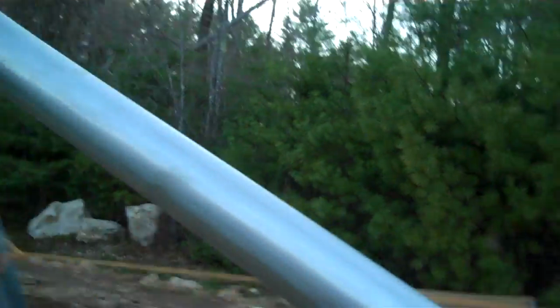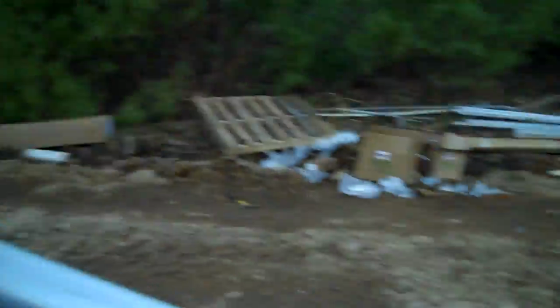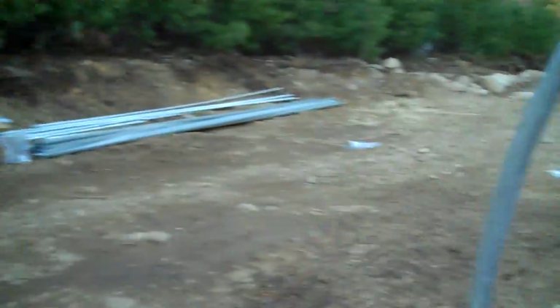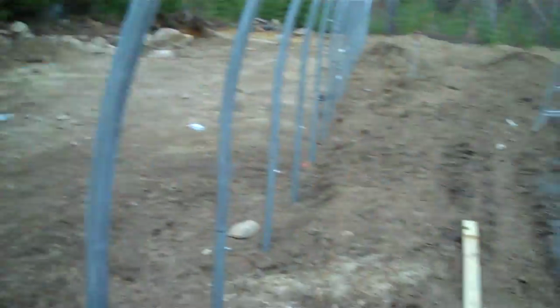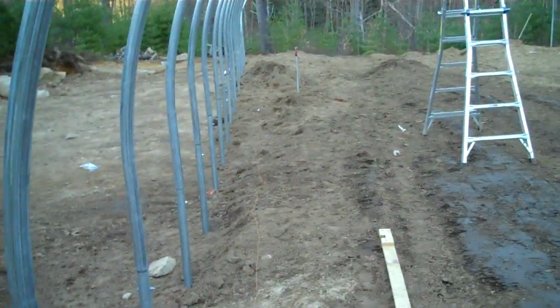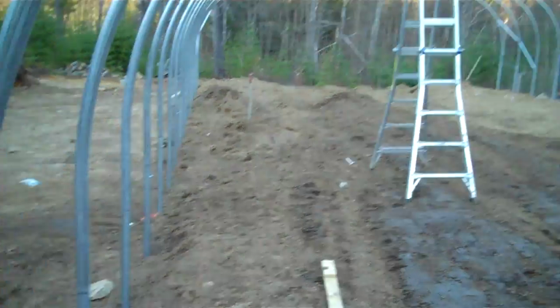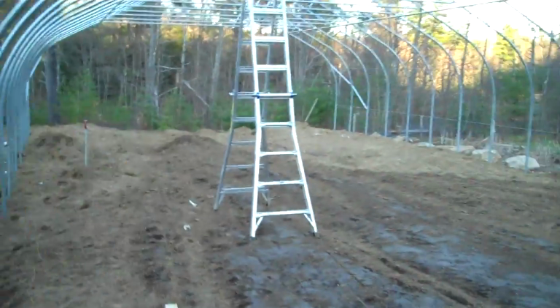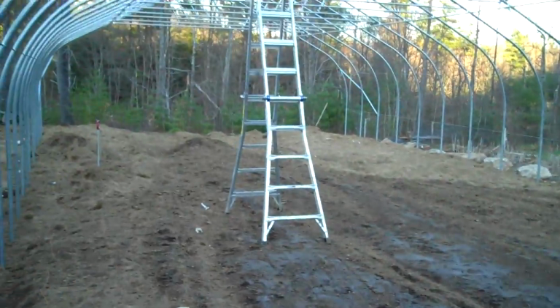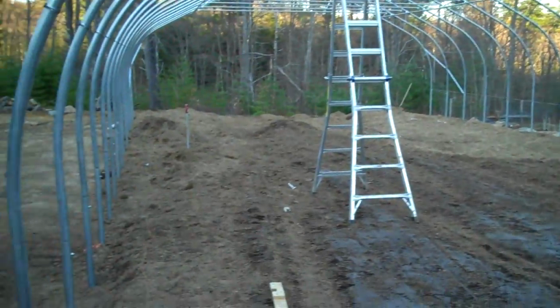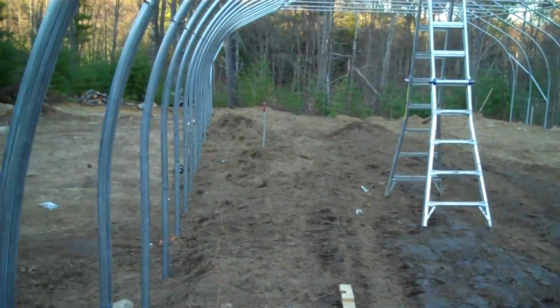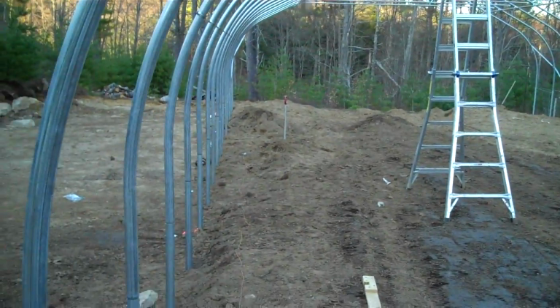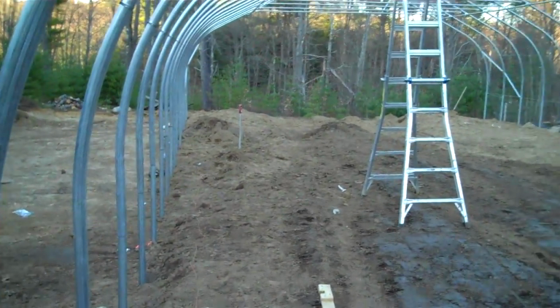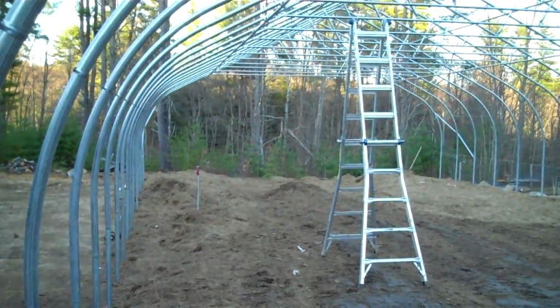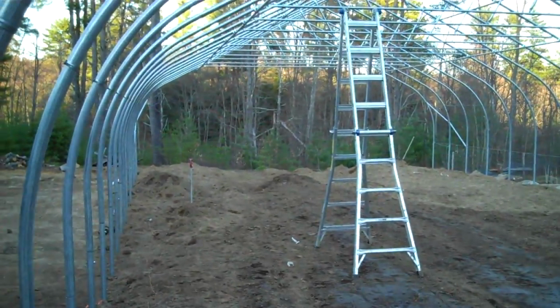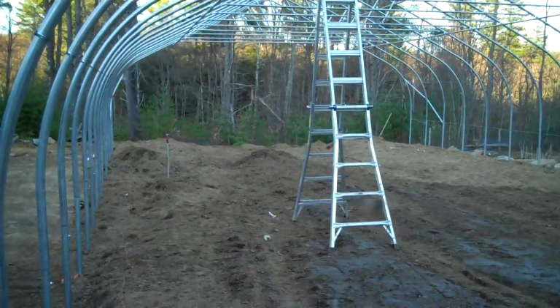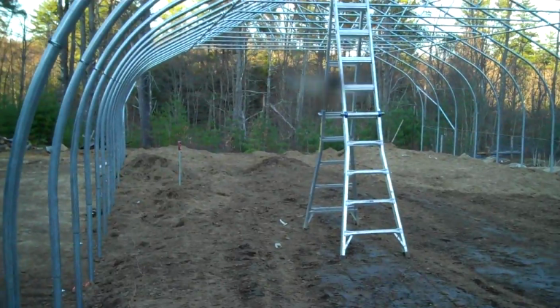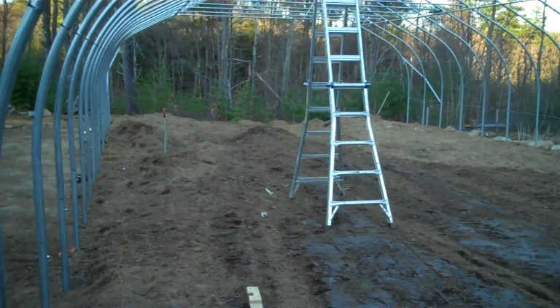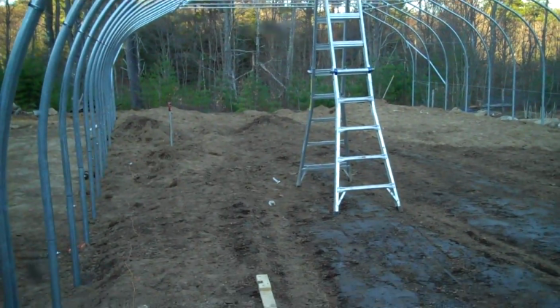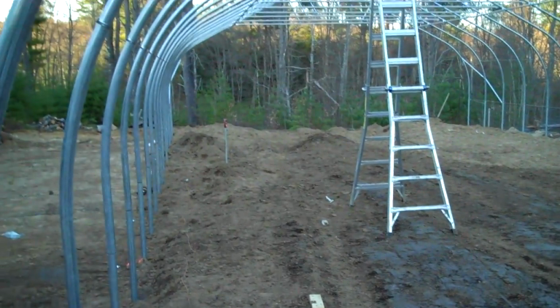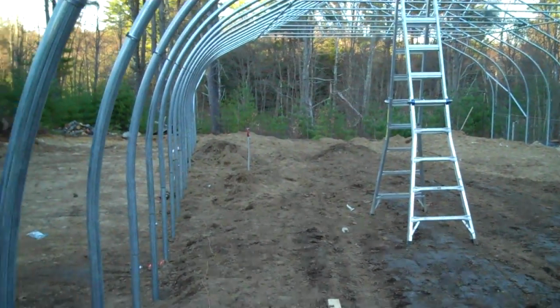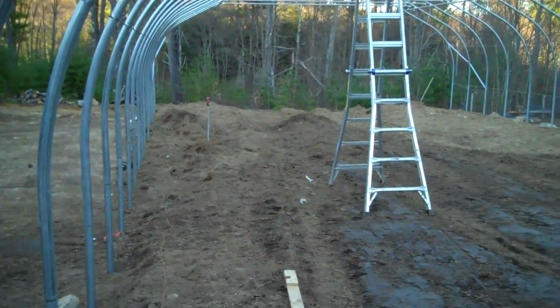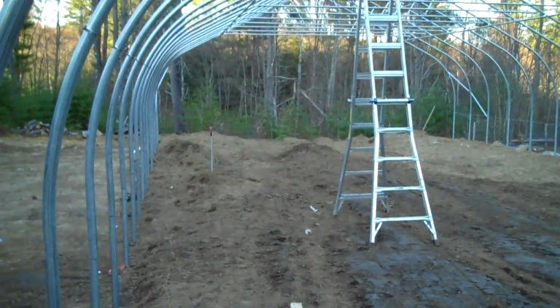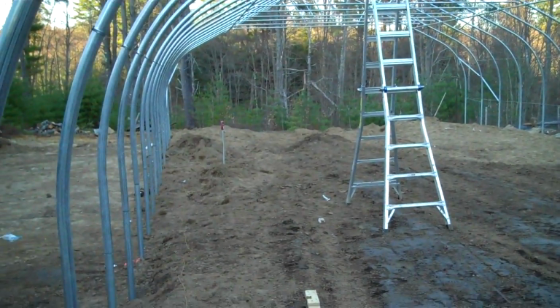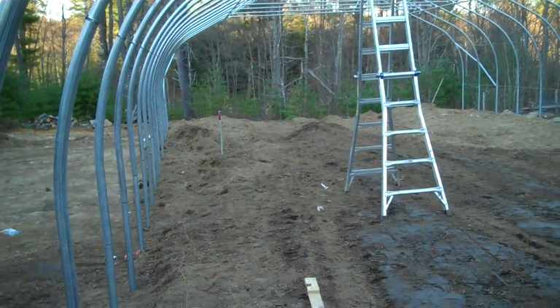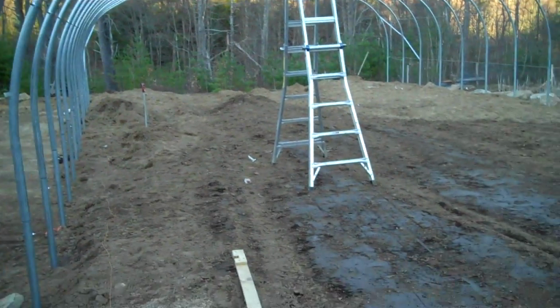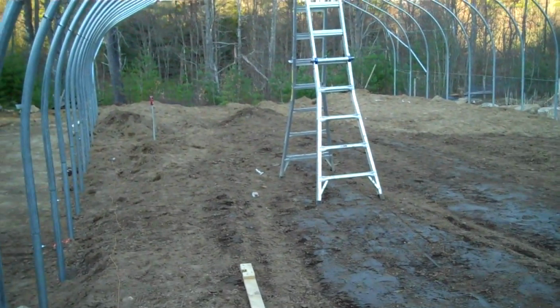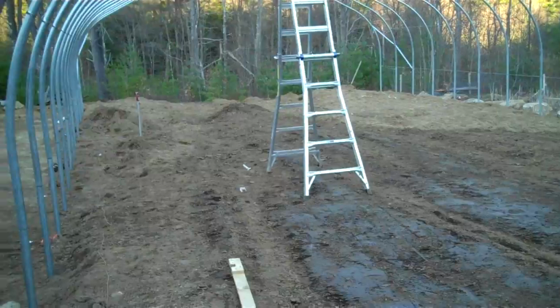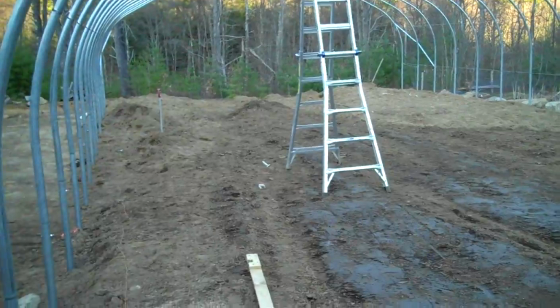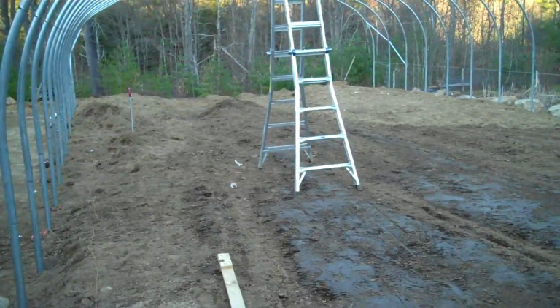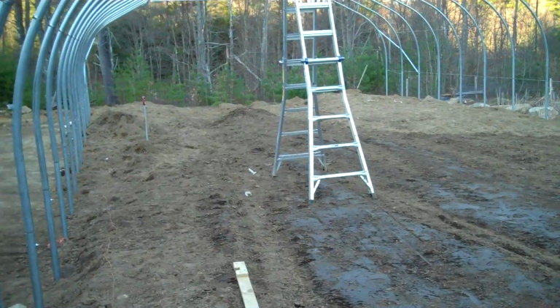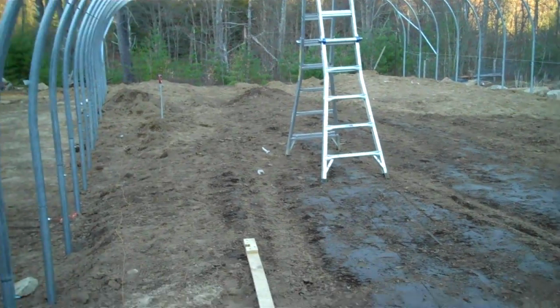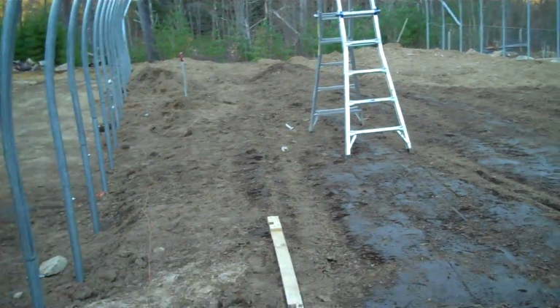This is standard on every one of our greenhouses. It really helps prevent racking front to back of these houses, and it enables you to plumb your house so your end walls are plumb.